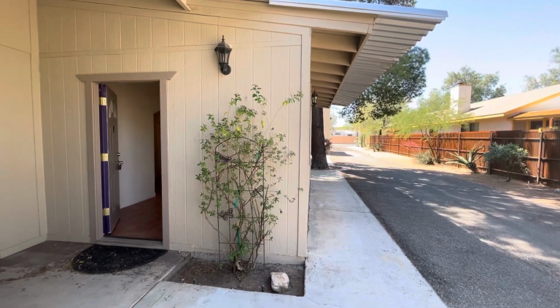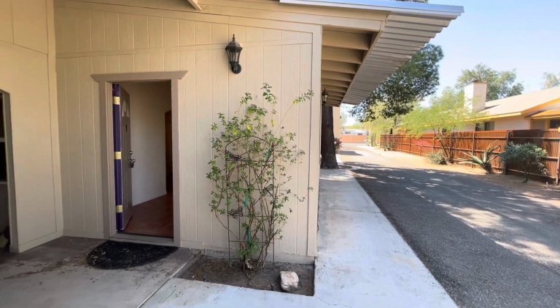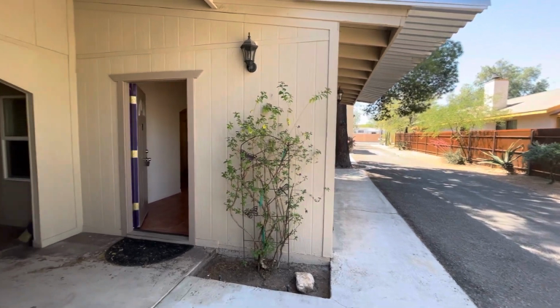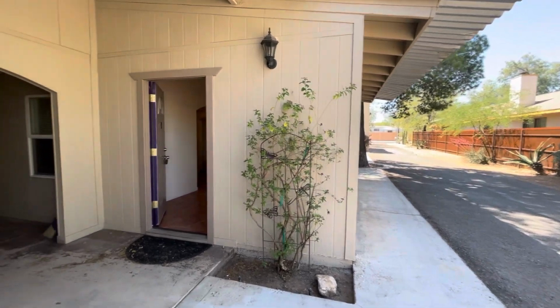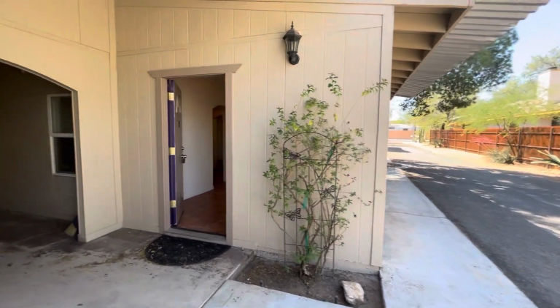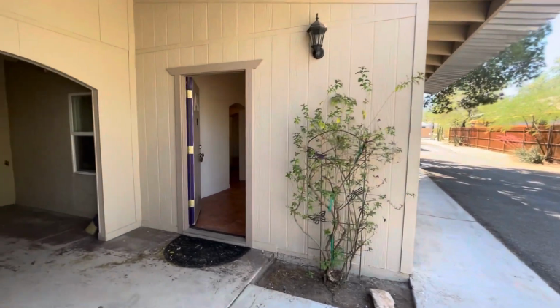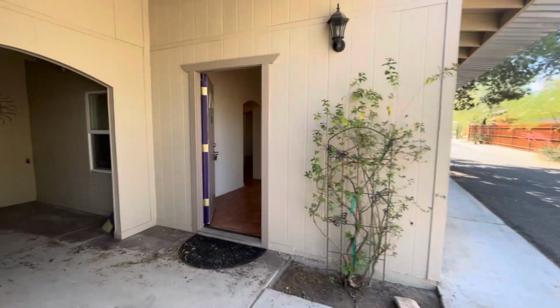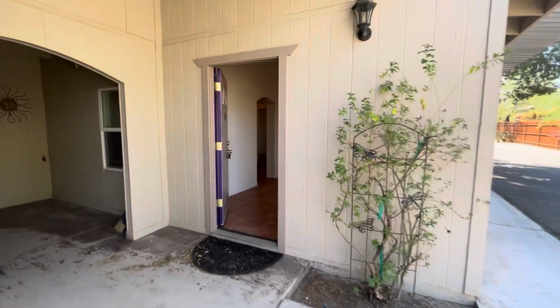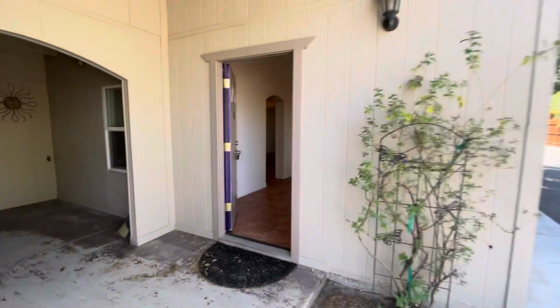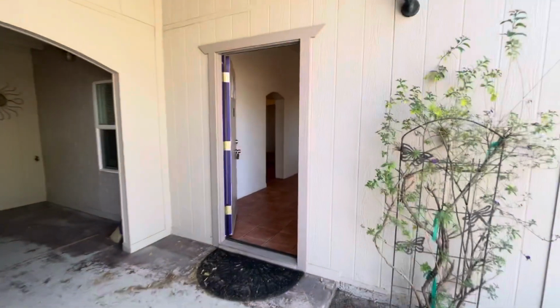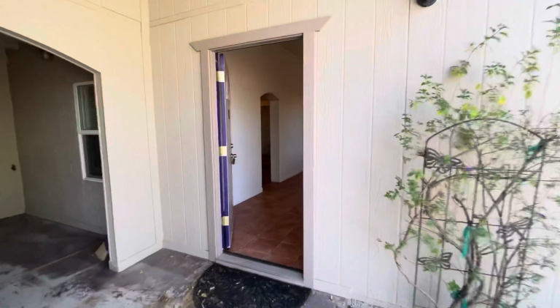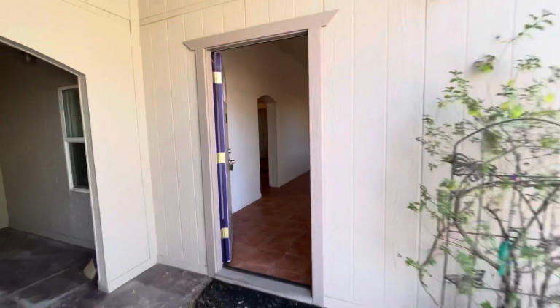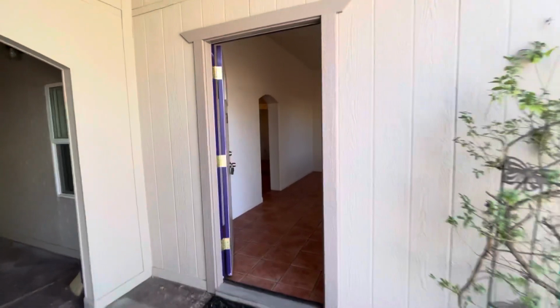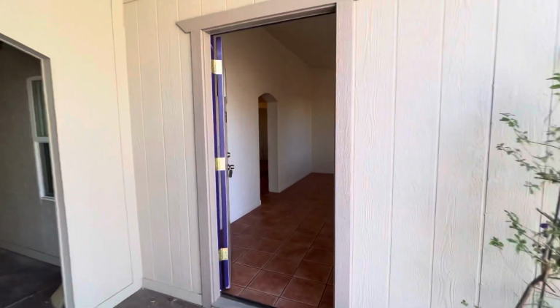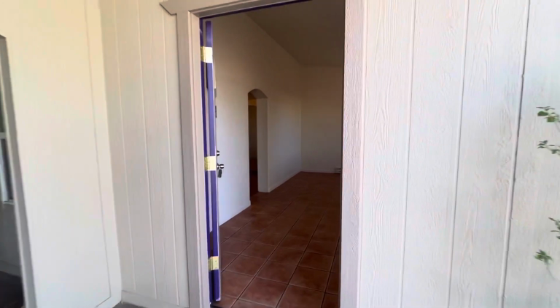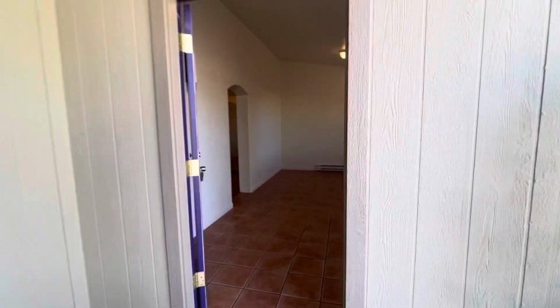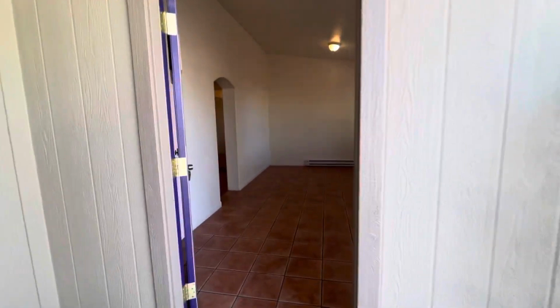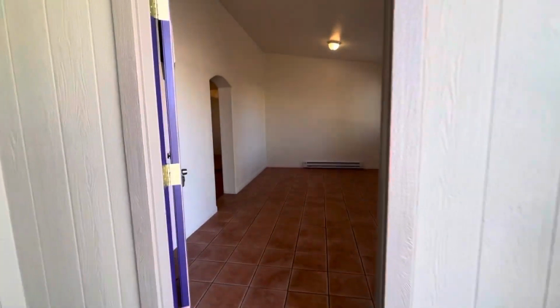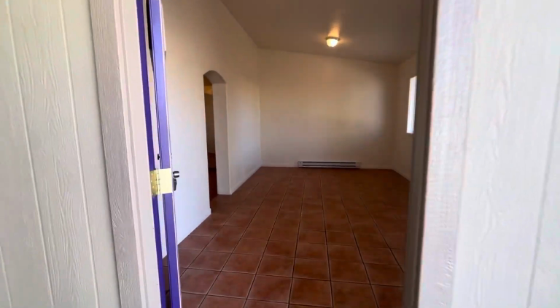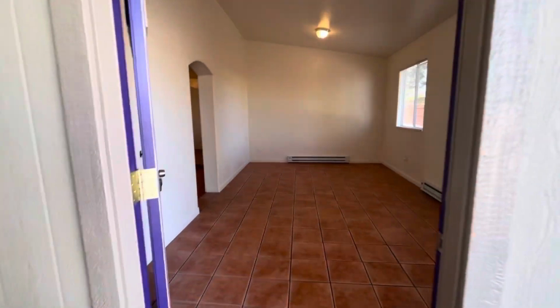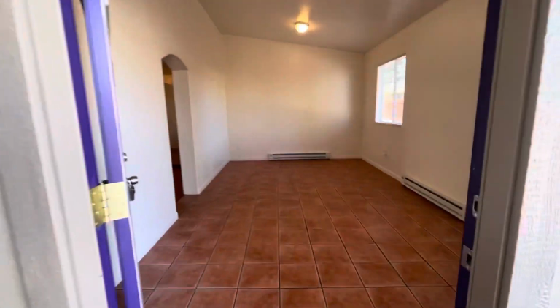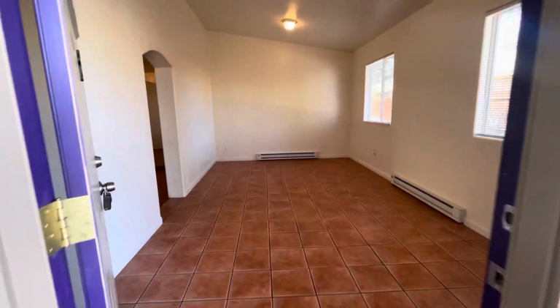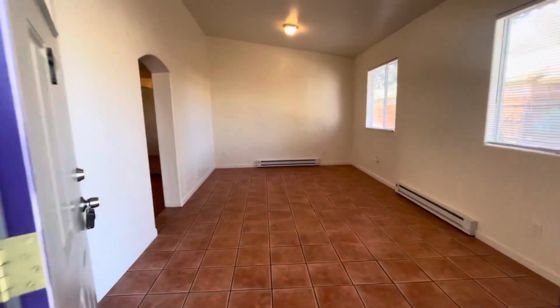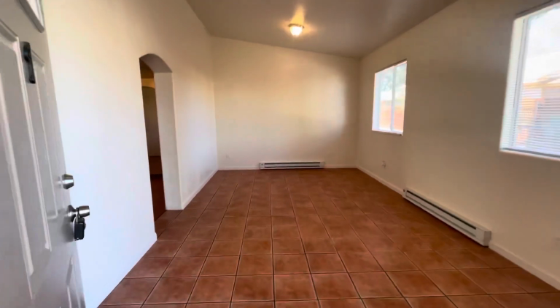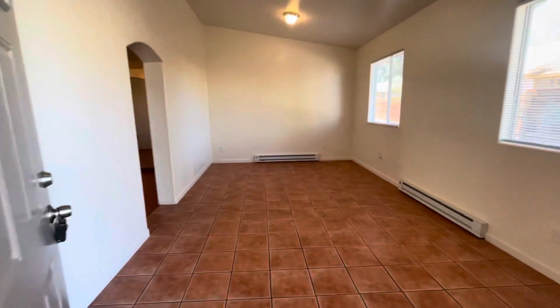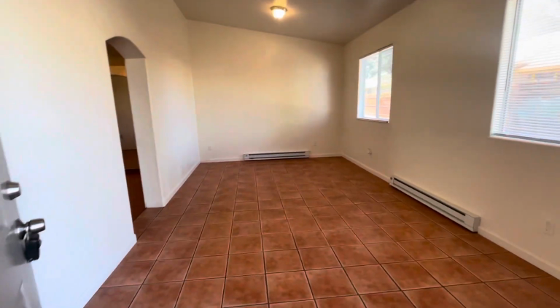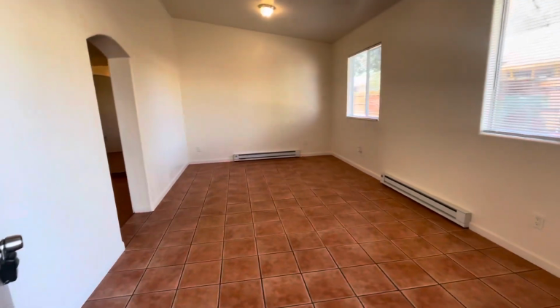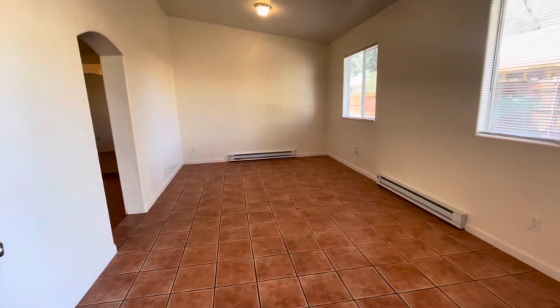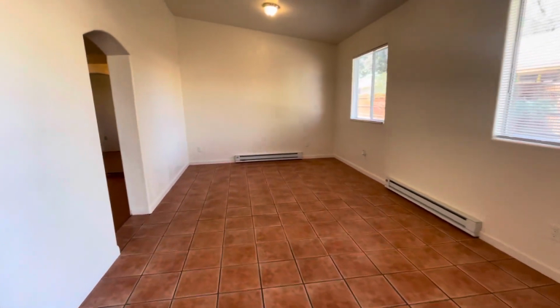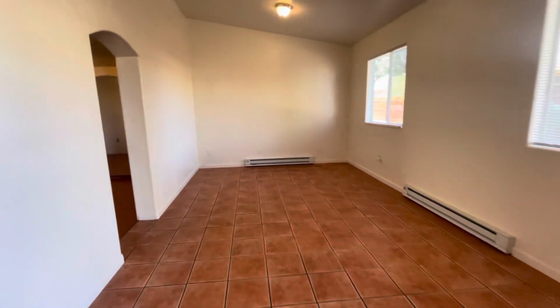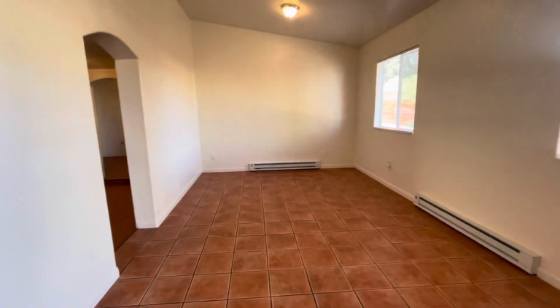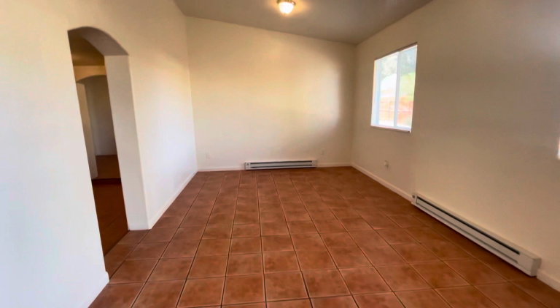Hi, this is Maggie with Habitation Realty. Today I'm showing you a one-bedroom, one-bath unit in the Doolin neighborhood.